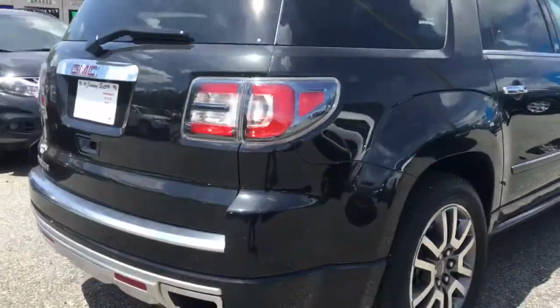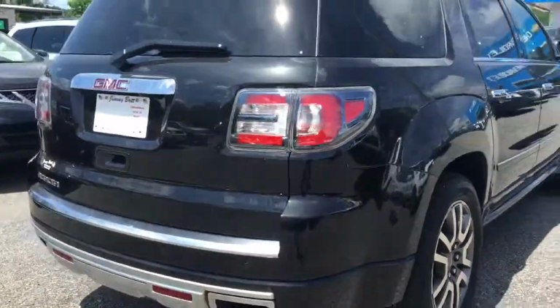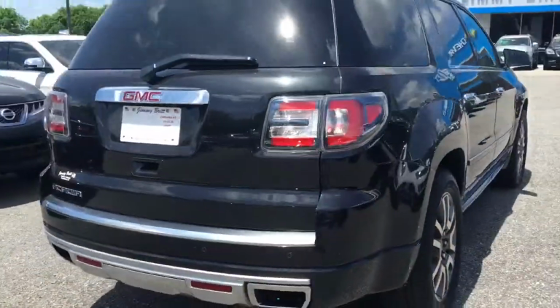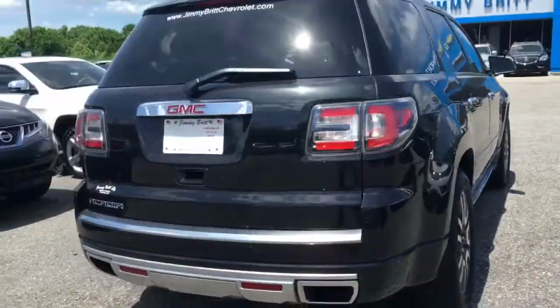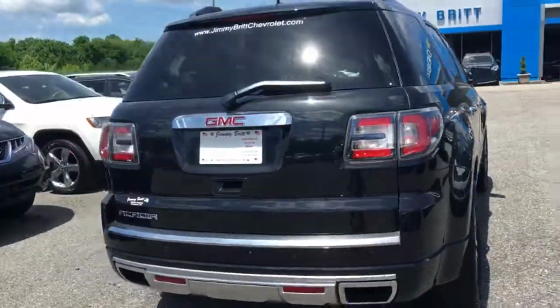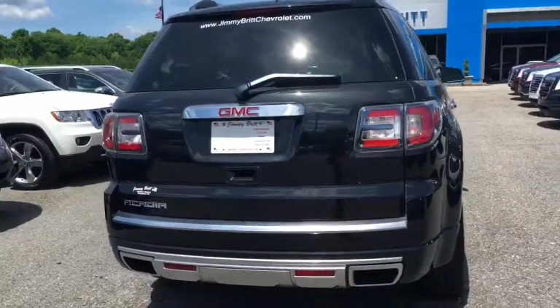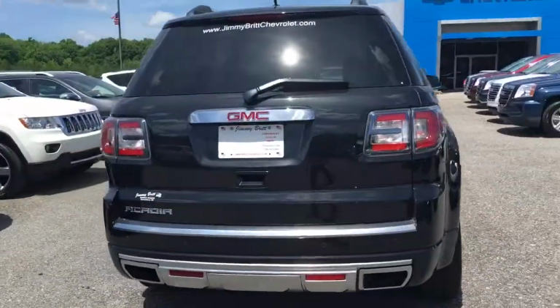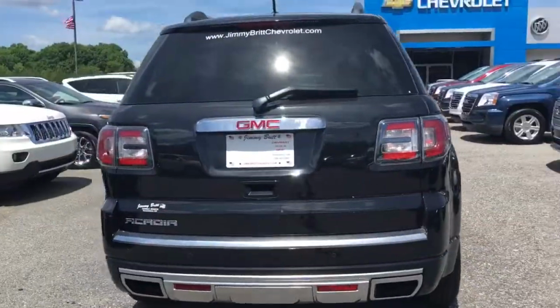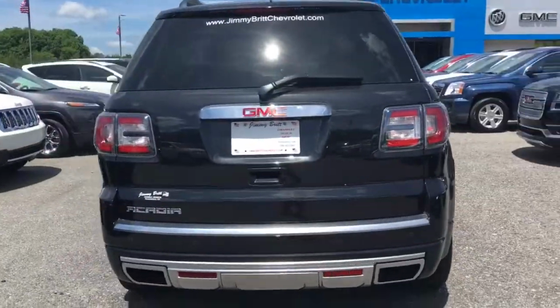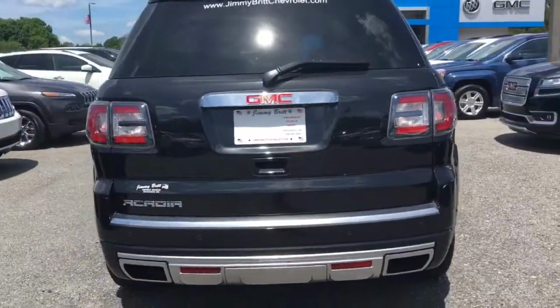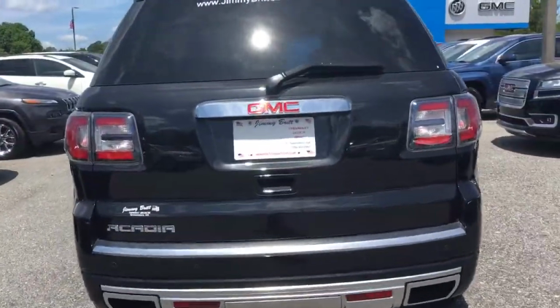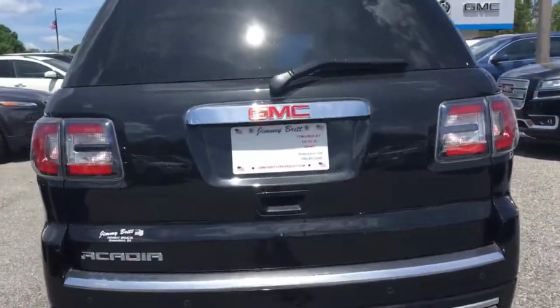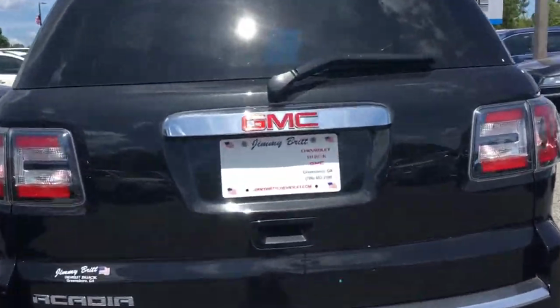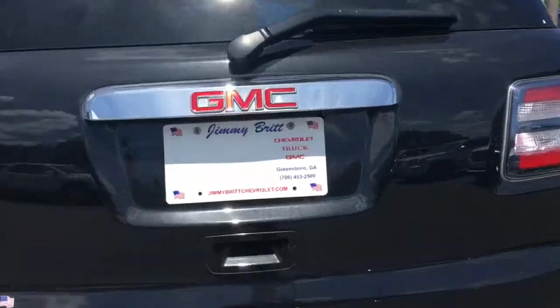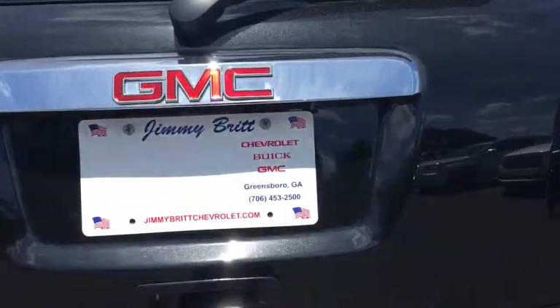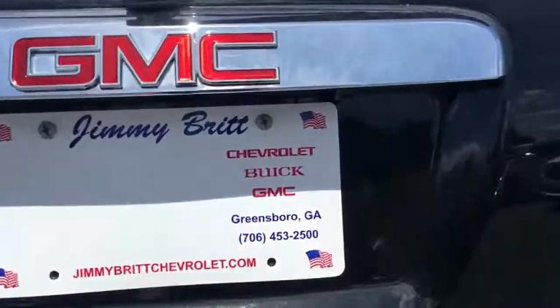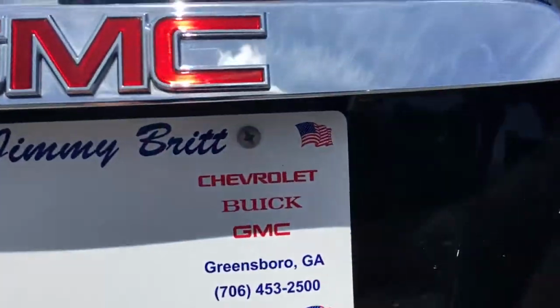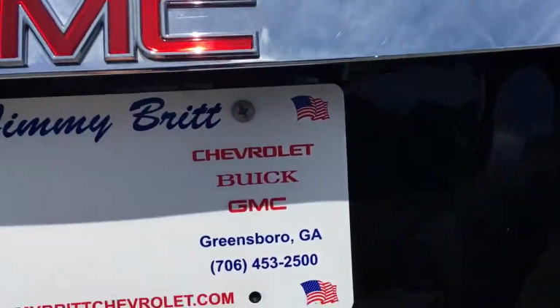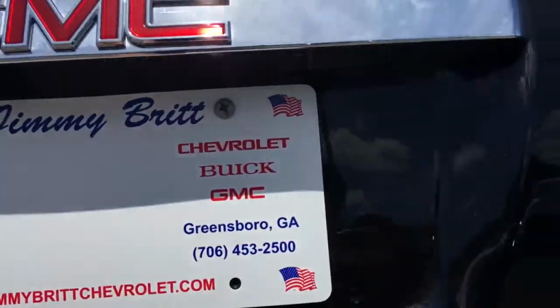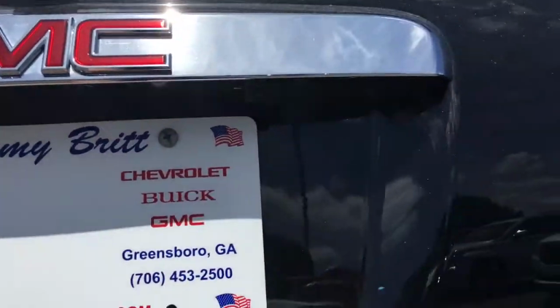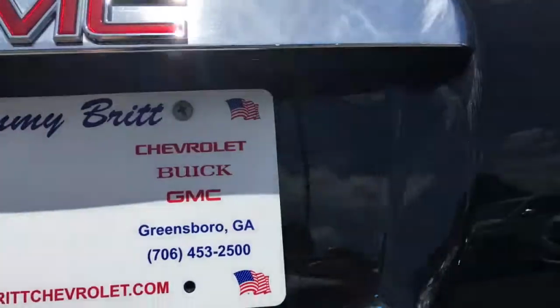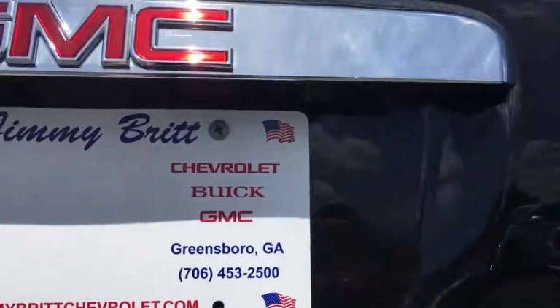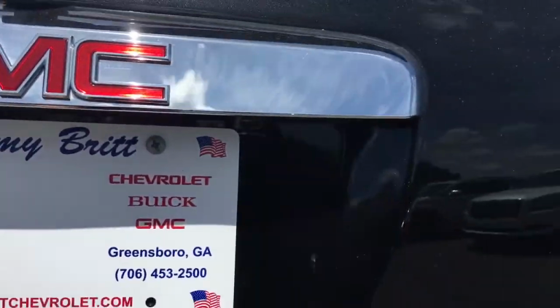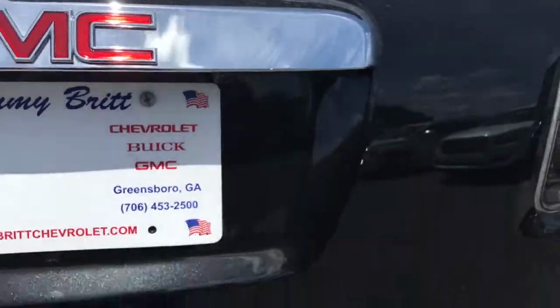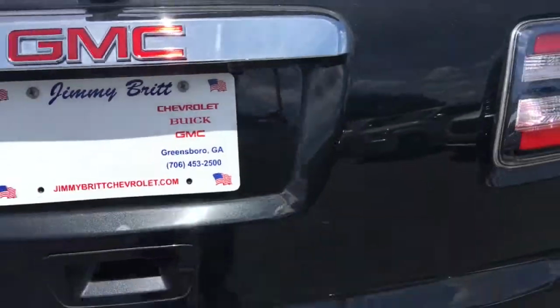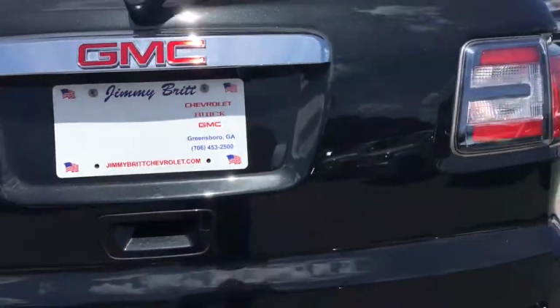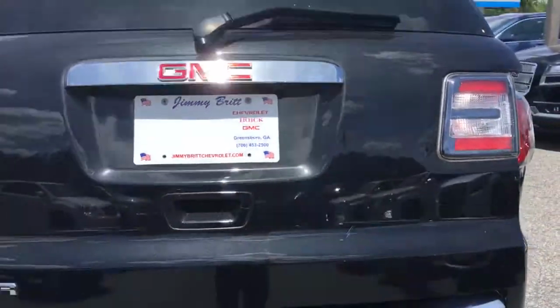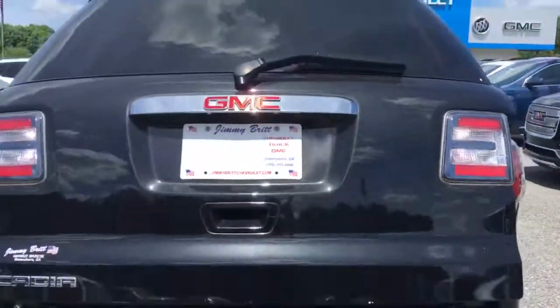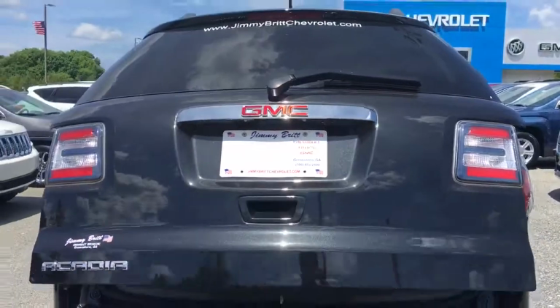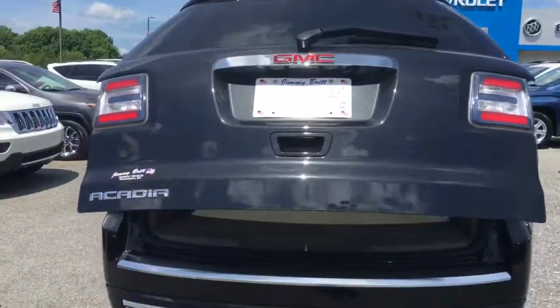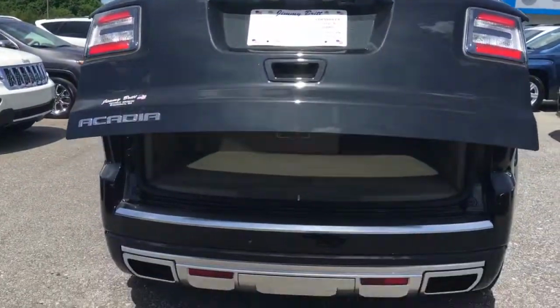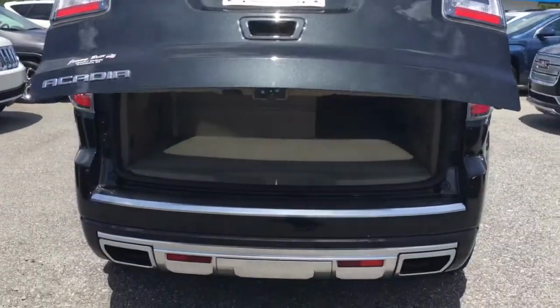Come to the back. It's going to have a dual exhaust, backup camera, power lift tailgate. I don't think you can see that backup camera with the glare. Opens up nice and slow.